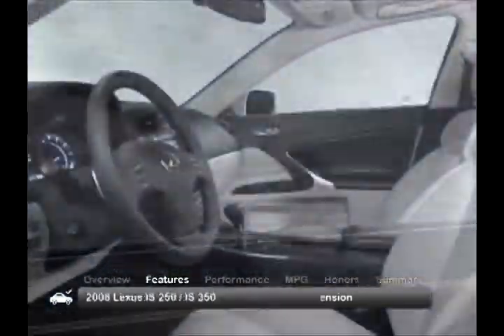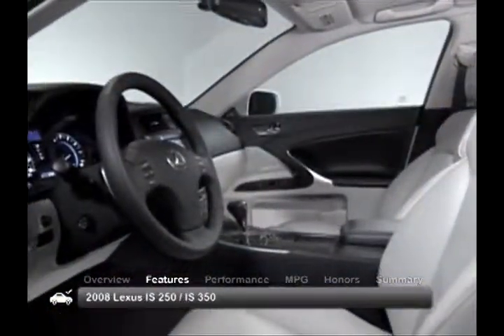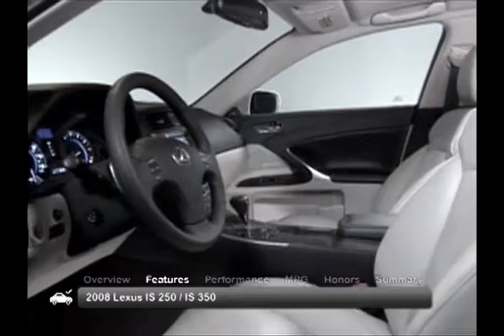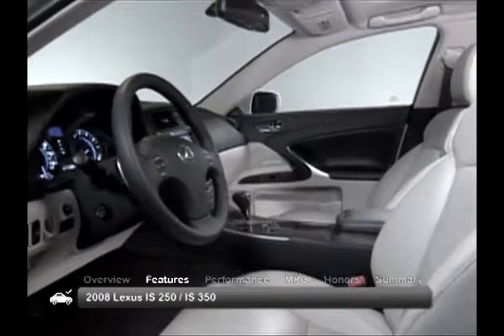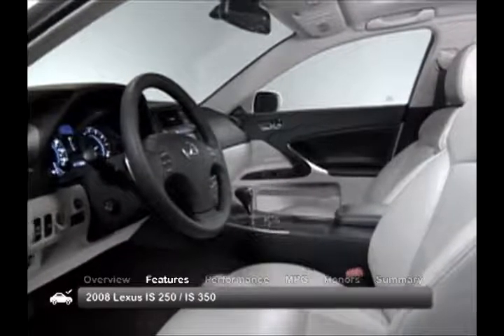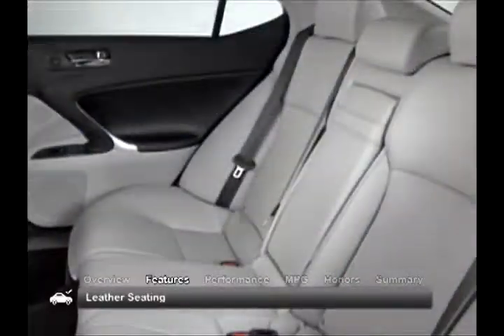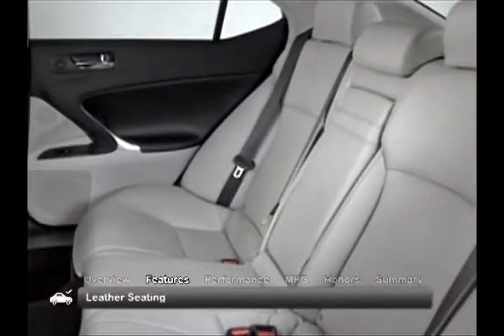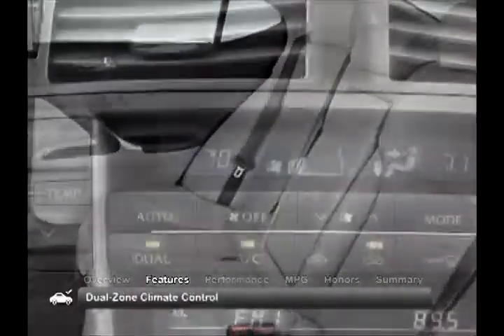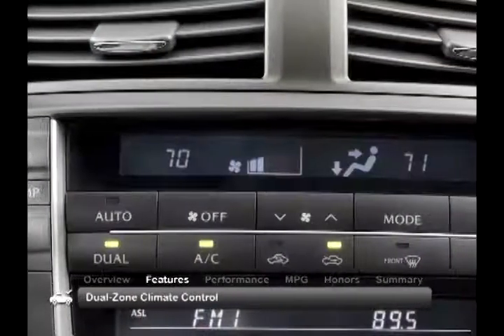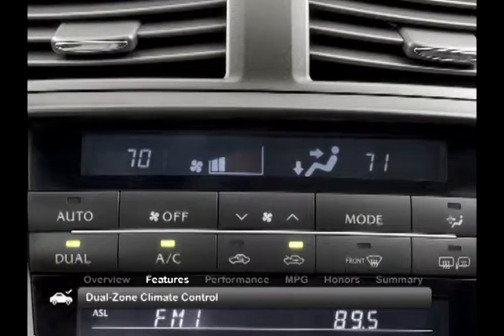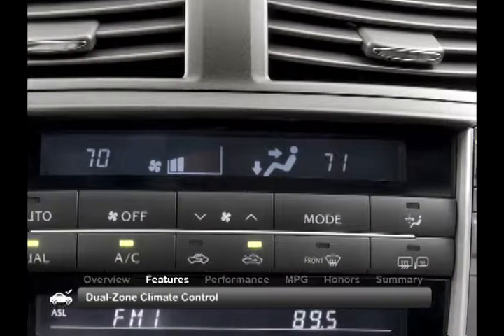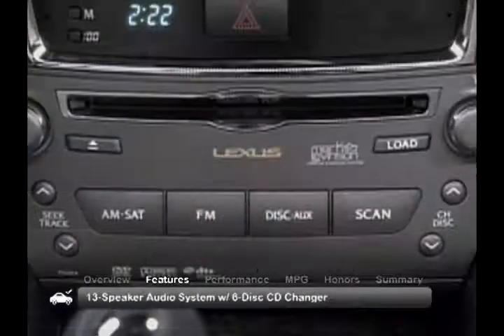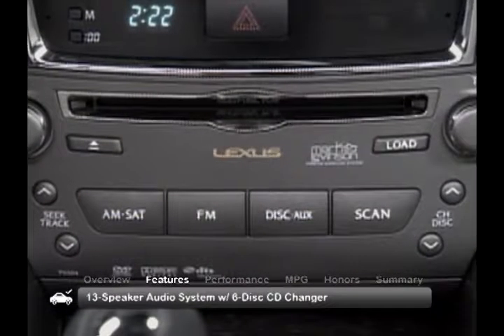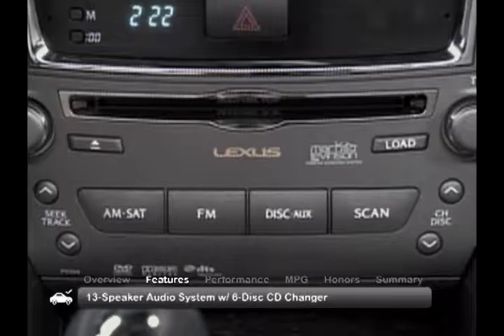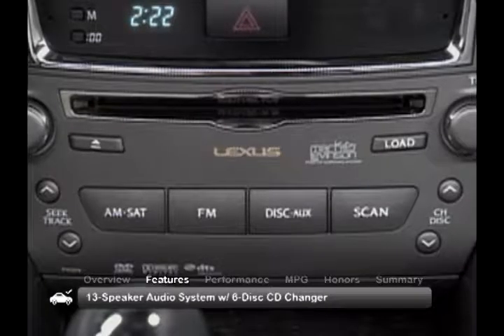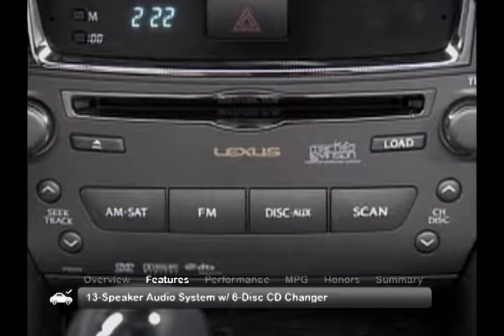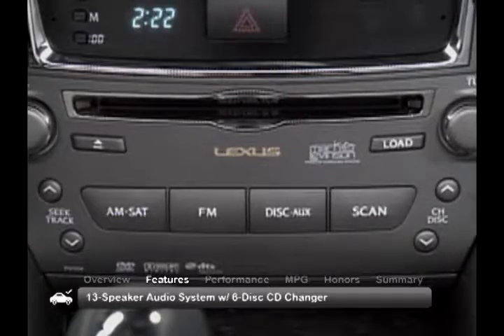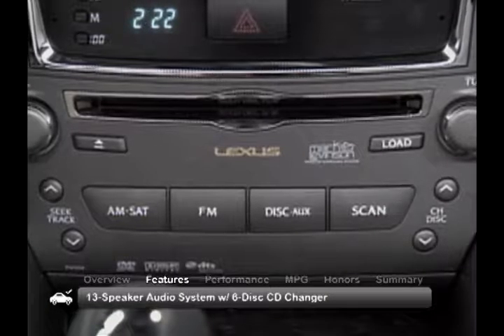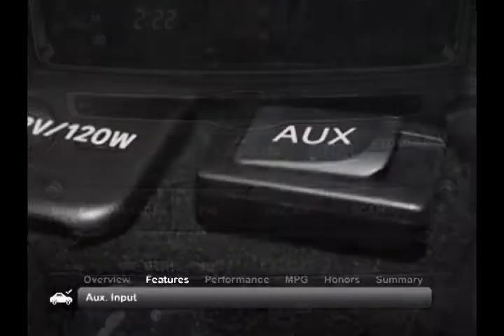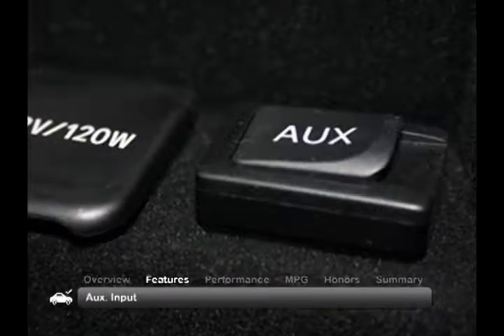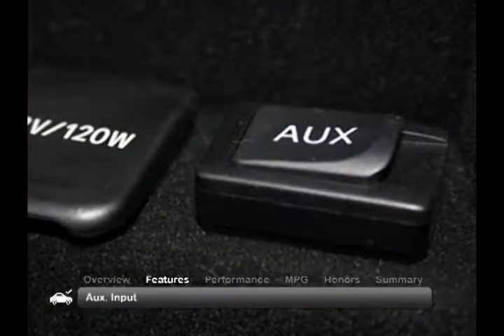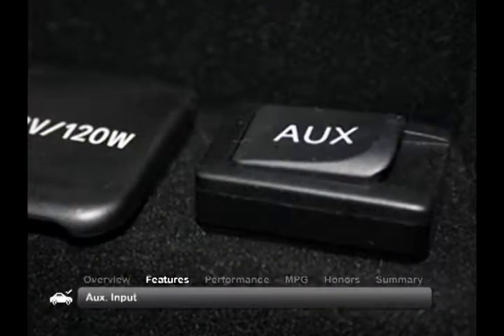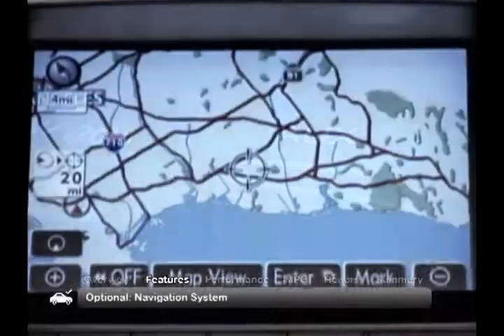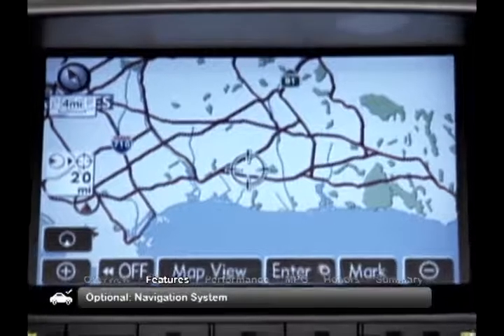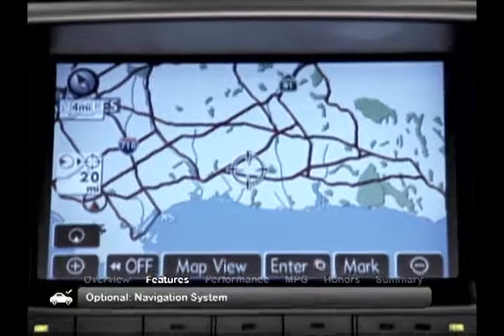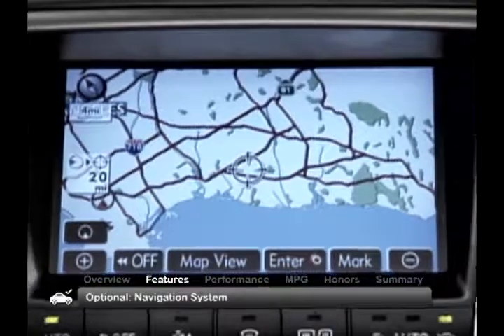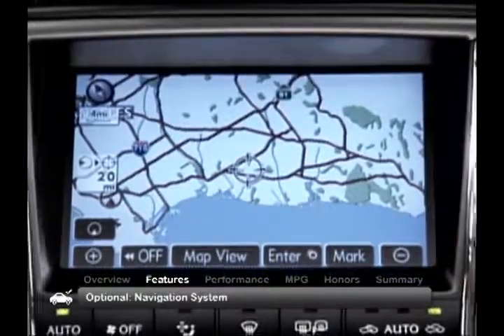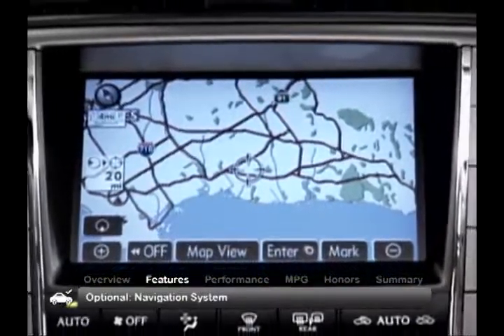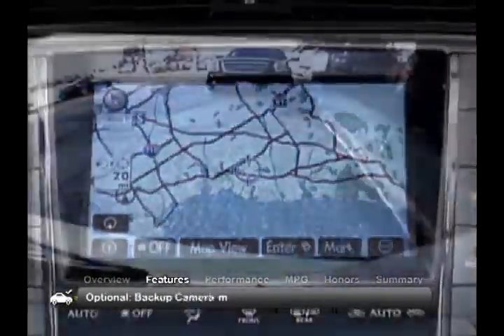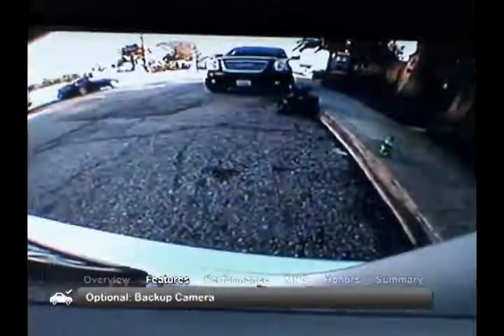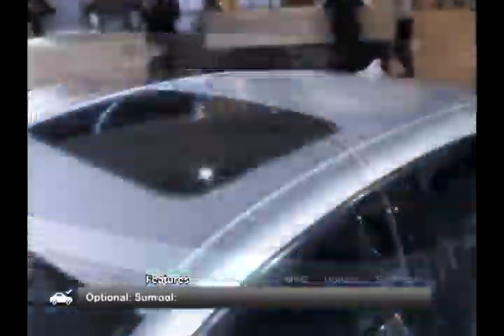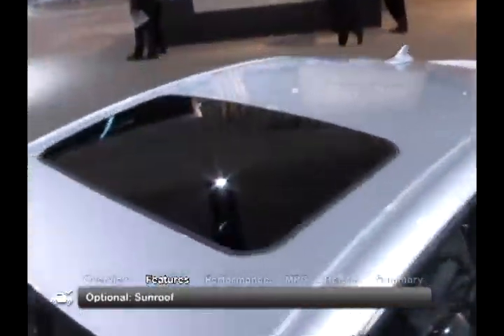The stylish five-passenger interior features leather seating, dual-zone climate control and a 13-speaker audio system with six-disc CD changer and auxiliary input. Optional features include a navigation system, backup camera and sunroof.